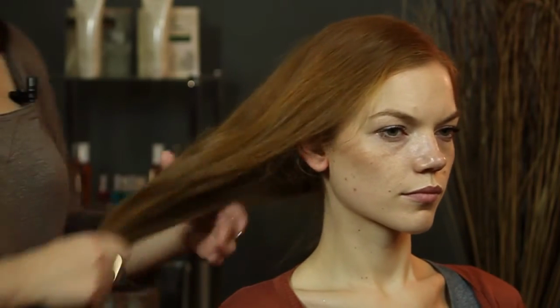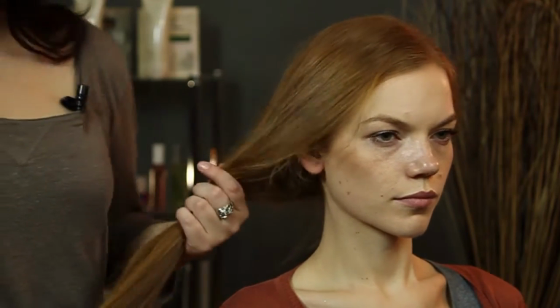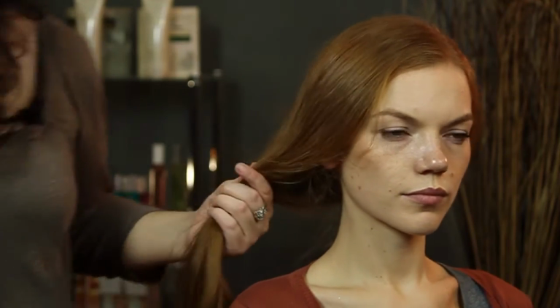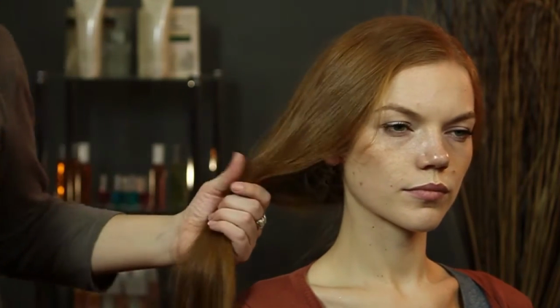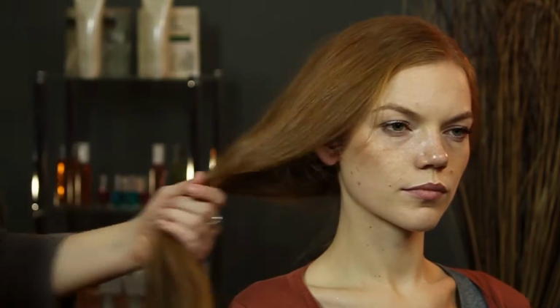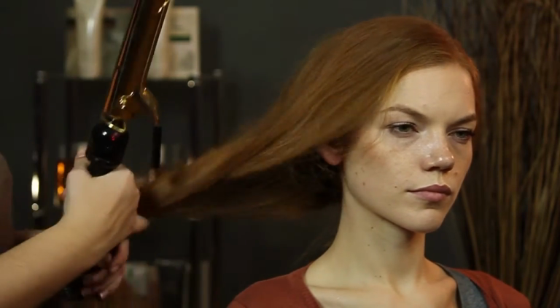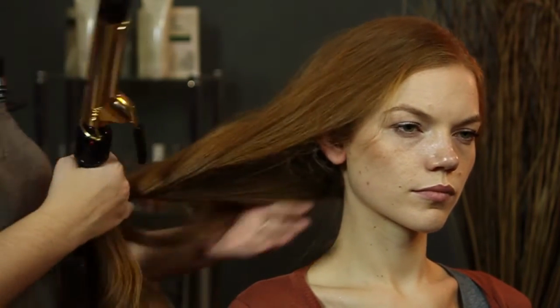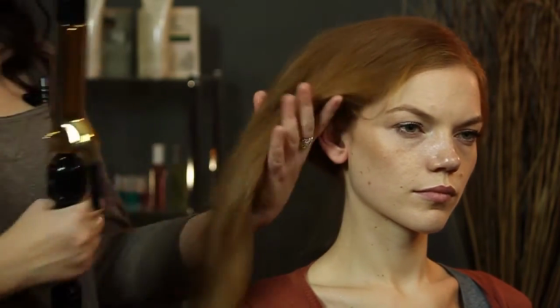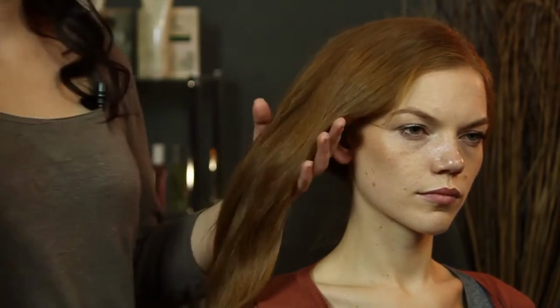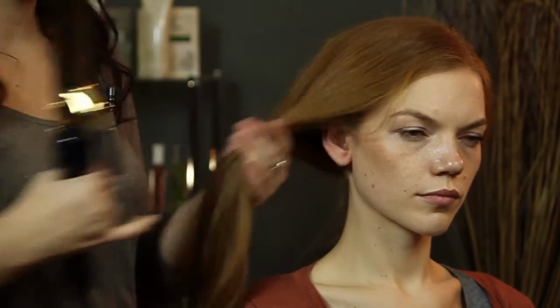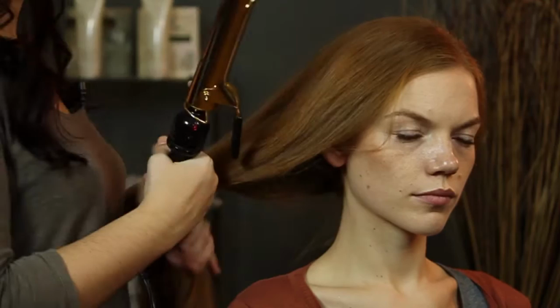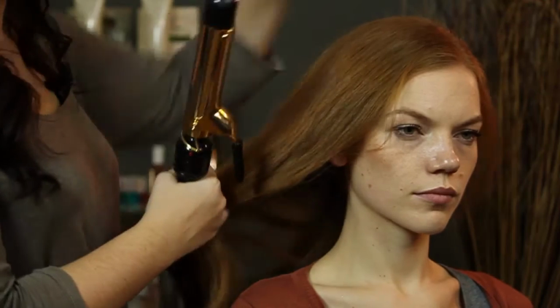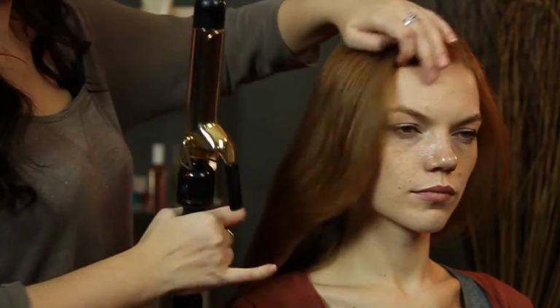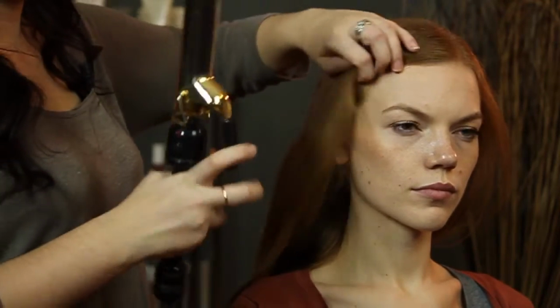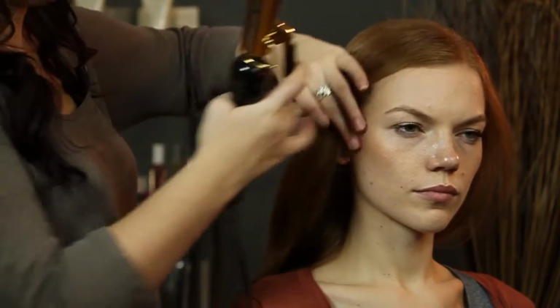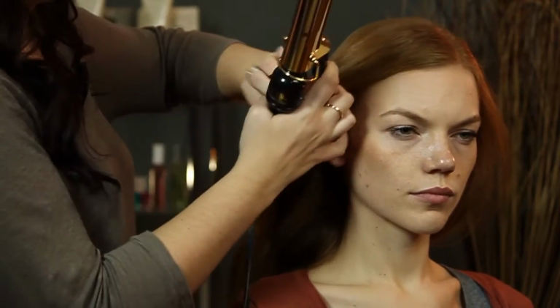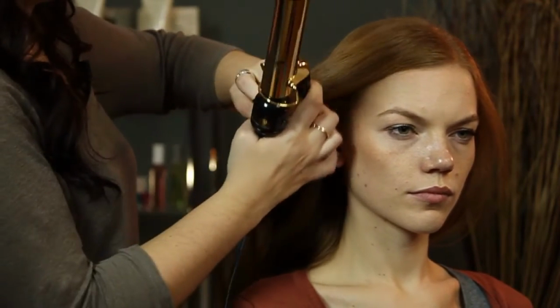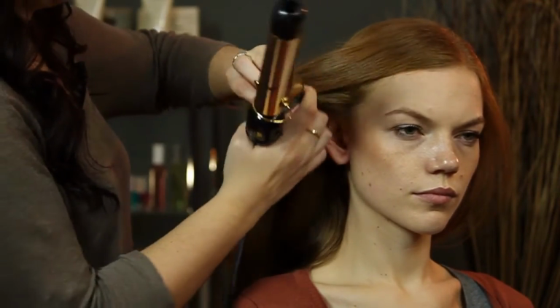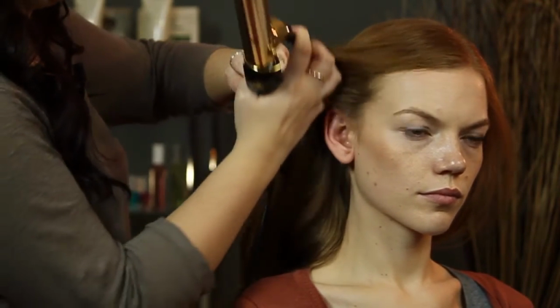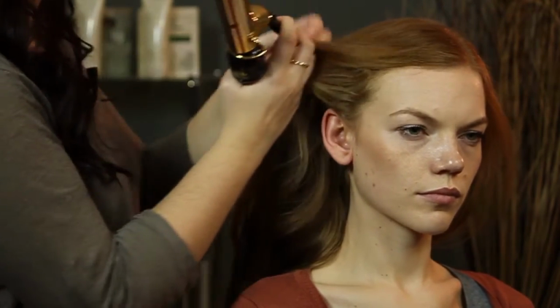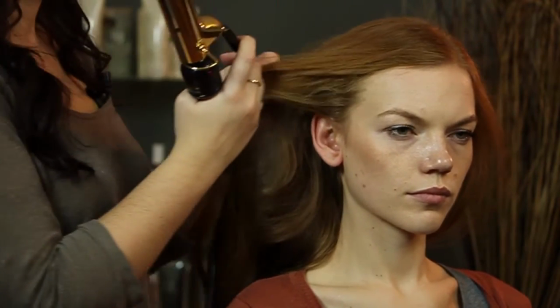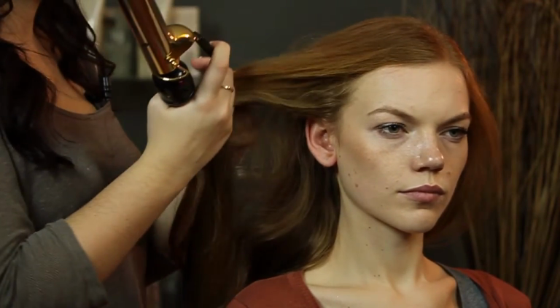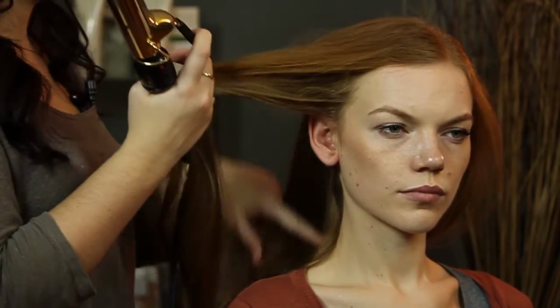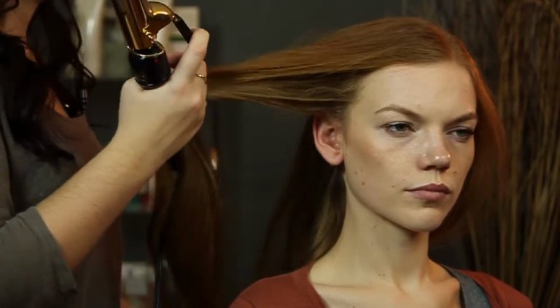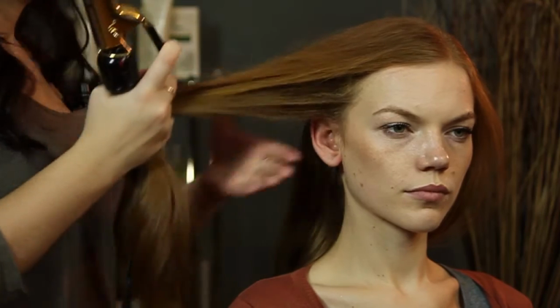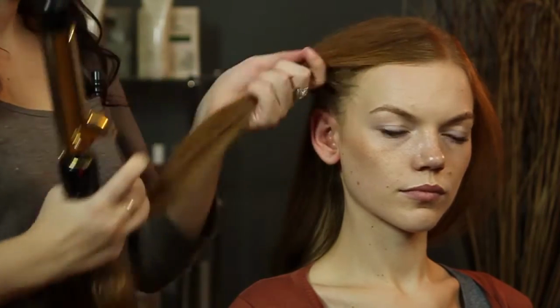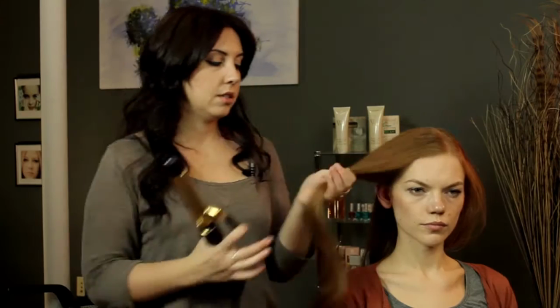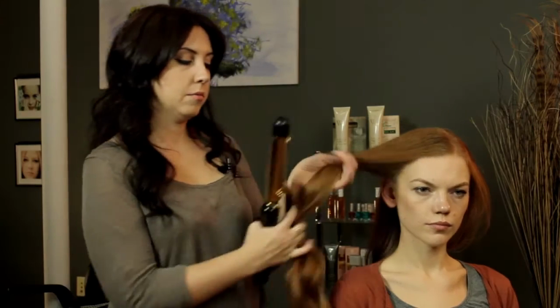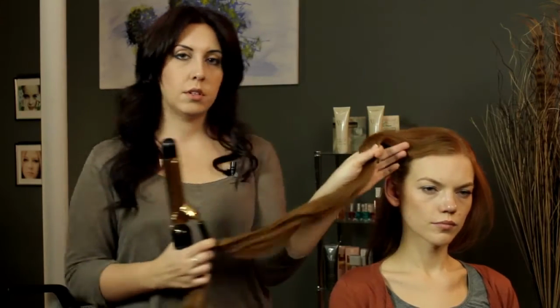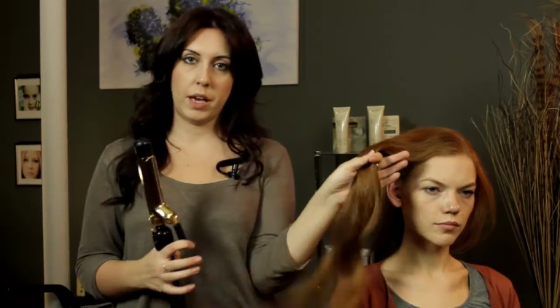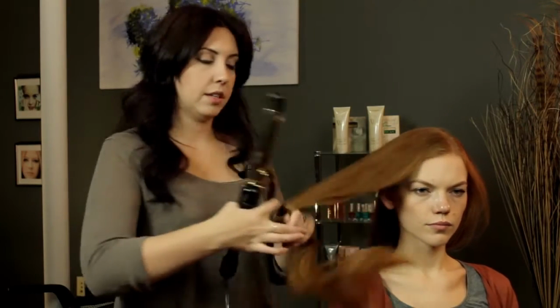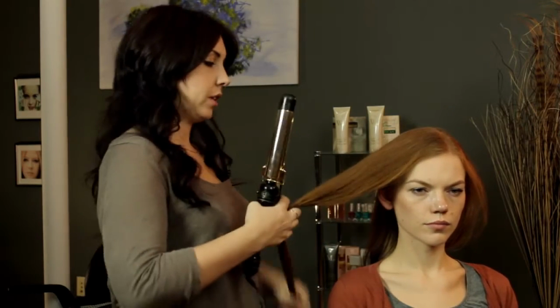And we're going to take big sections because she has very big loose waves in her hair — almost even straight. So we're going to take large sections. You can see it's a big hefty section right there.